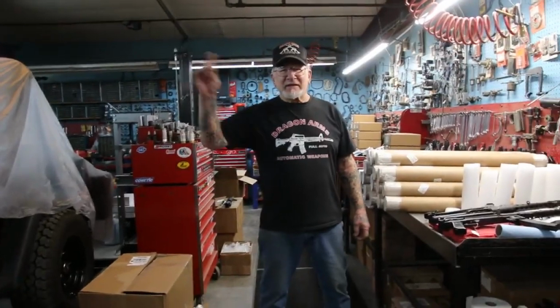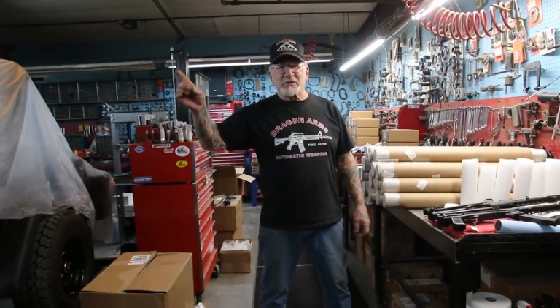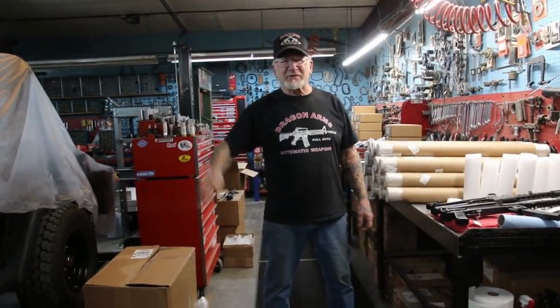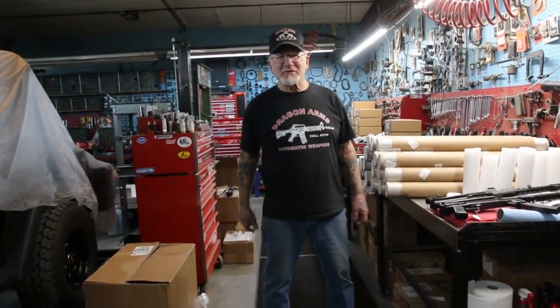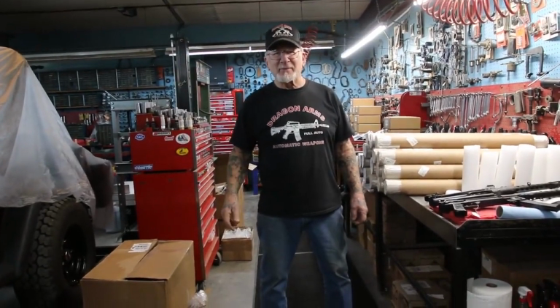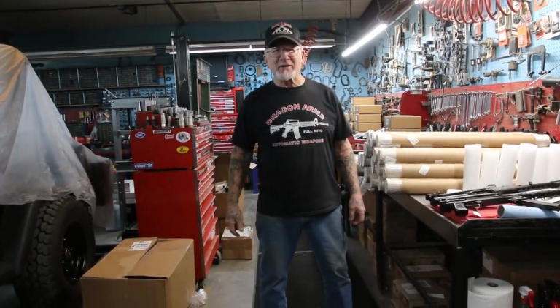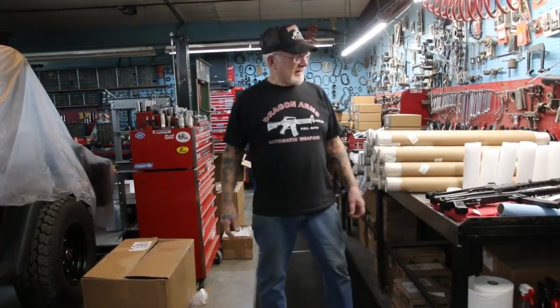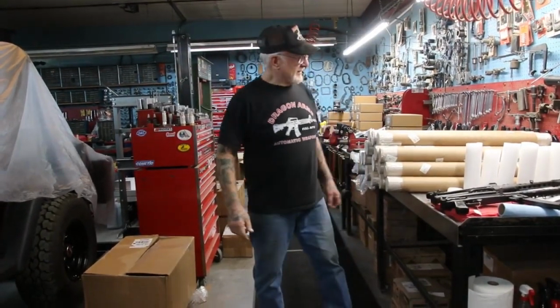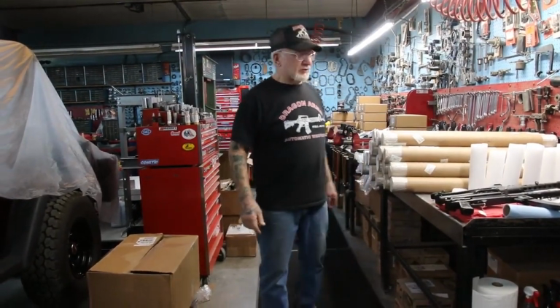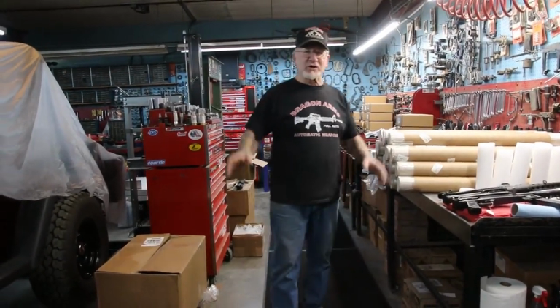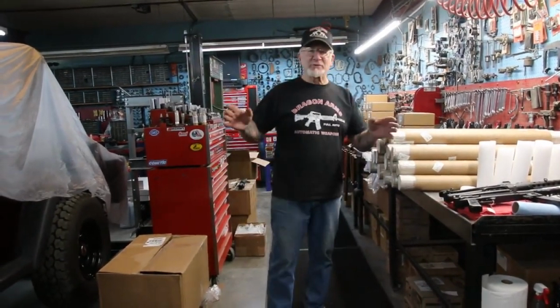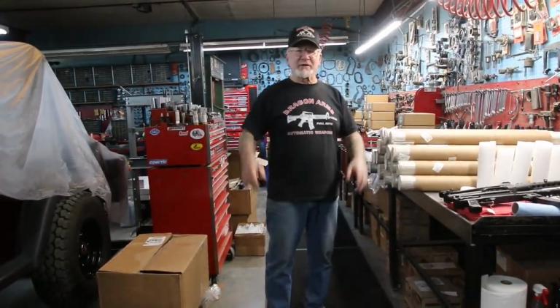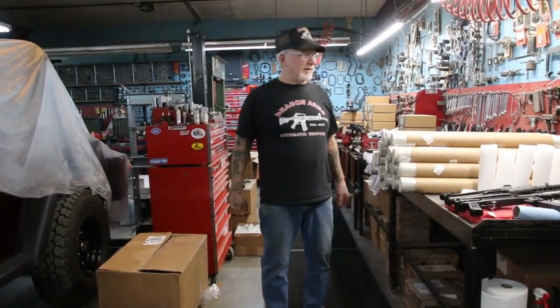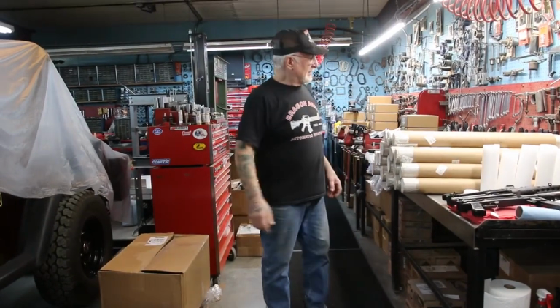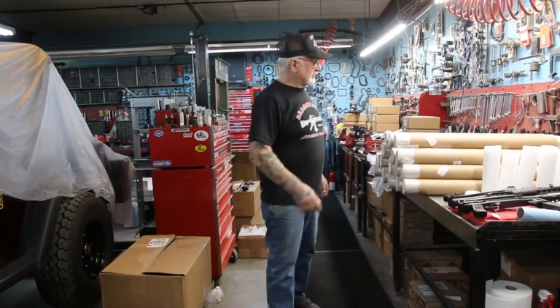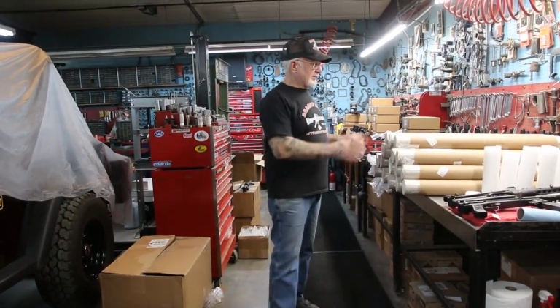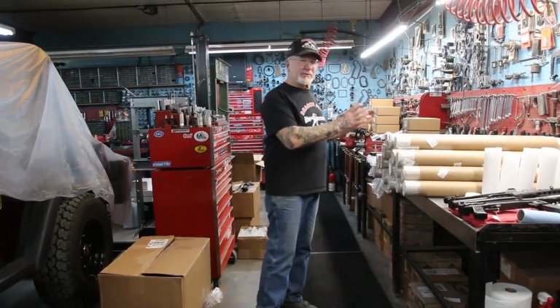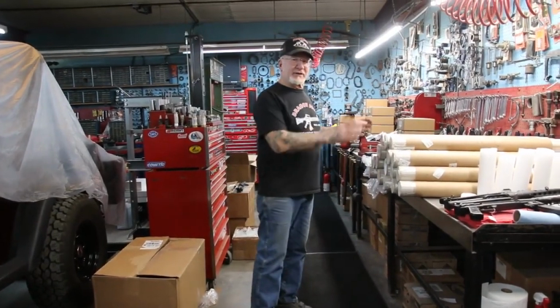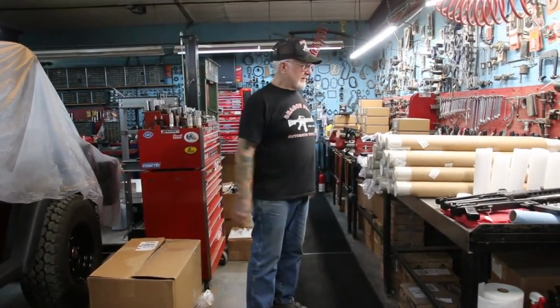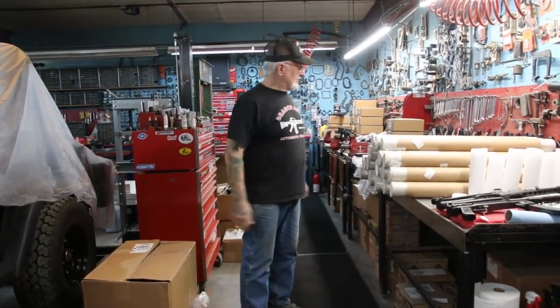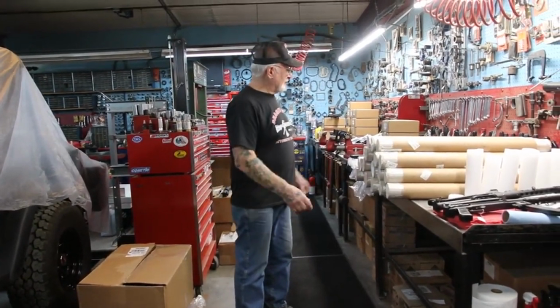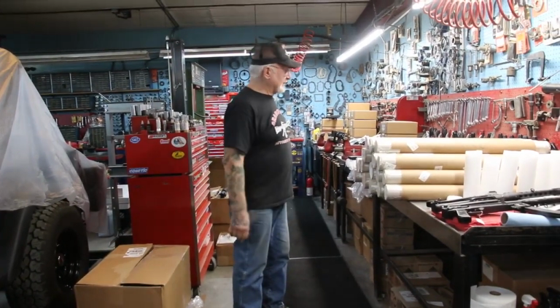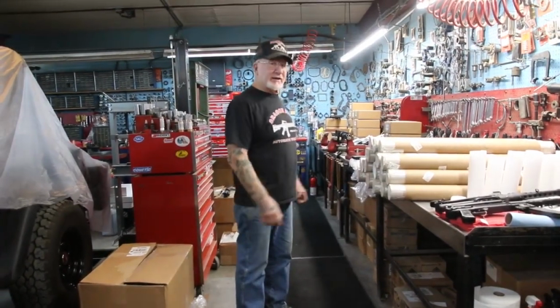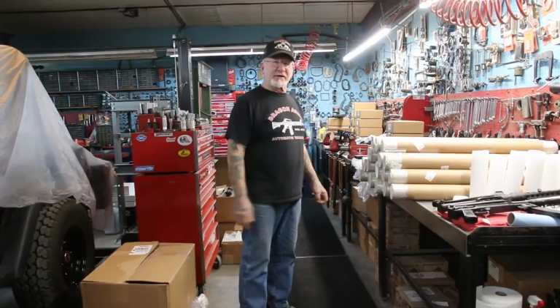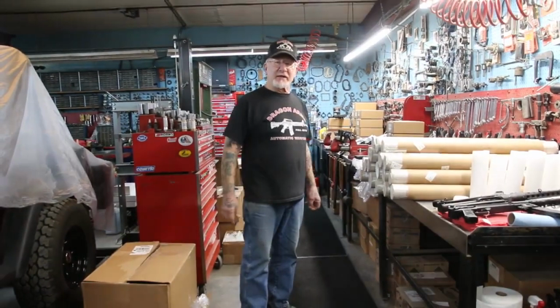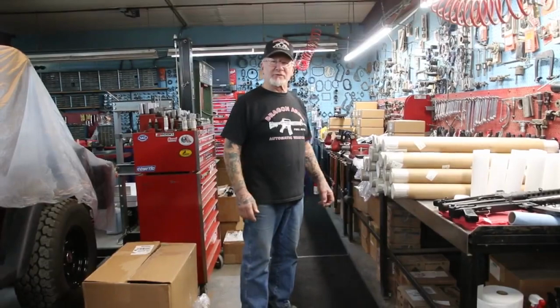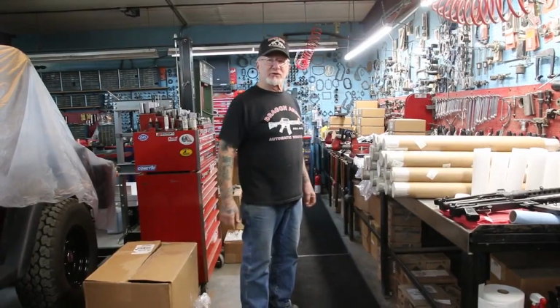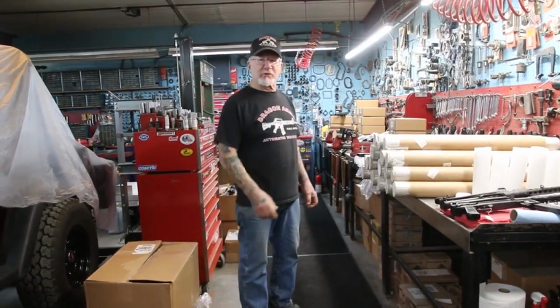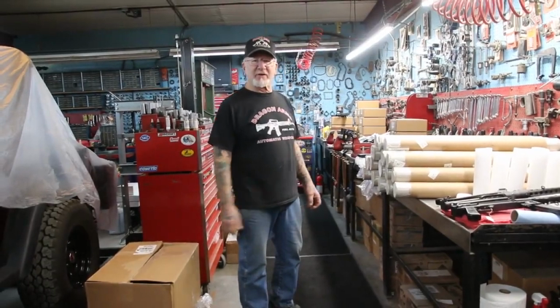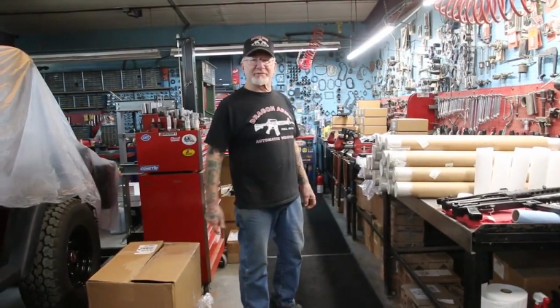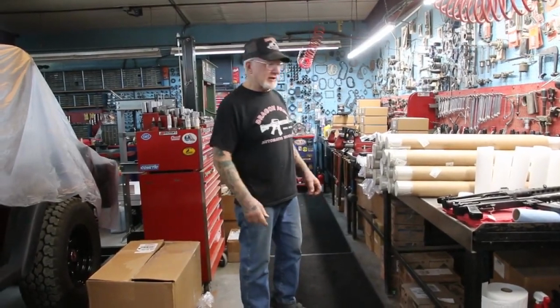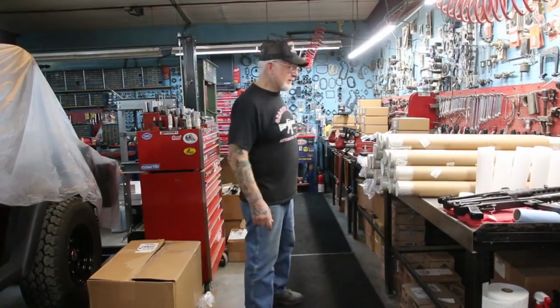How you doing guys? Dragon Man here. I just want to show you what I'm doing today — we just got a big shipment in for my Dragonfire ARs, .223 and 5.56 caliber.